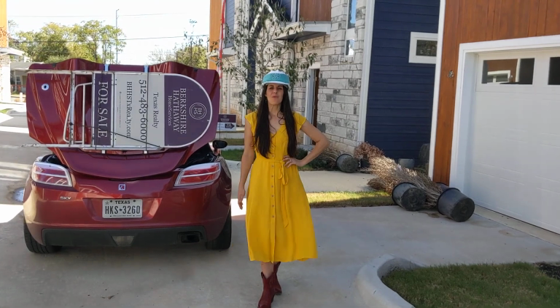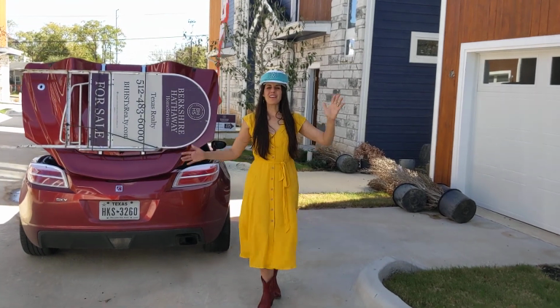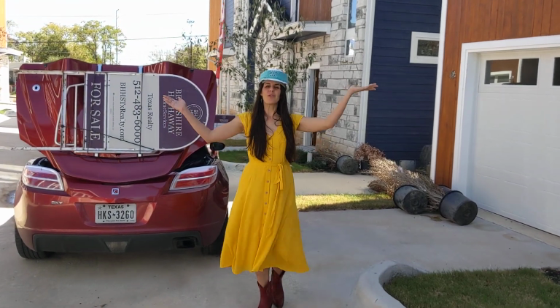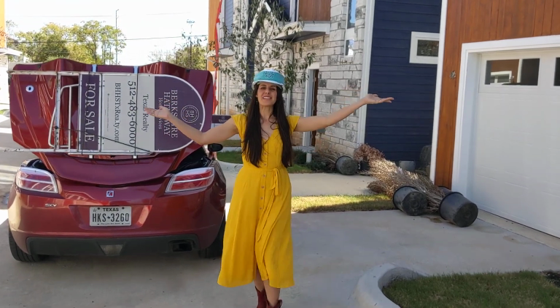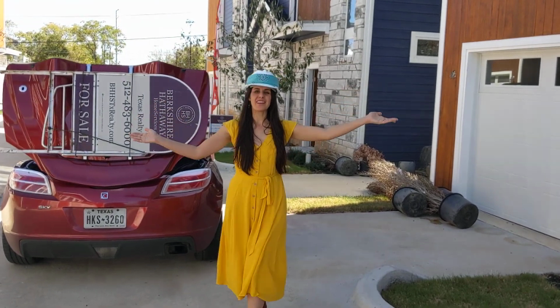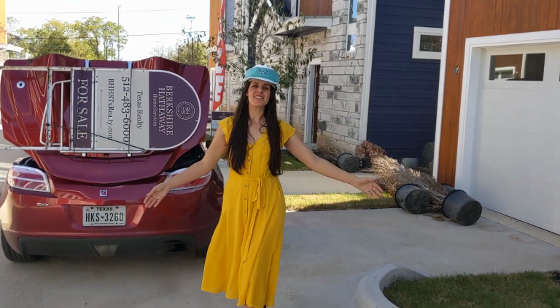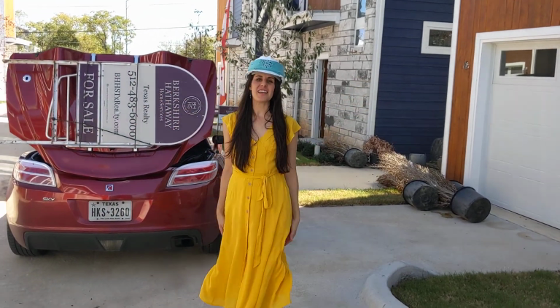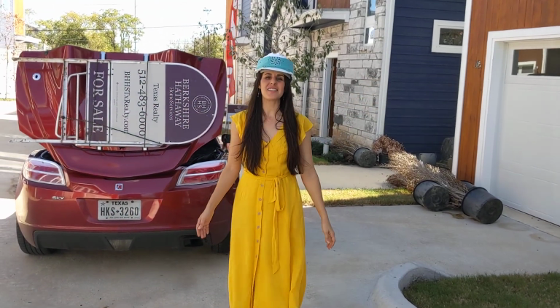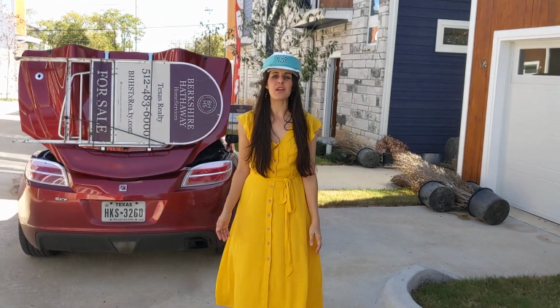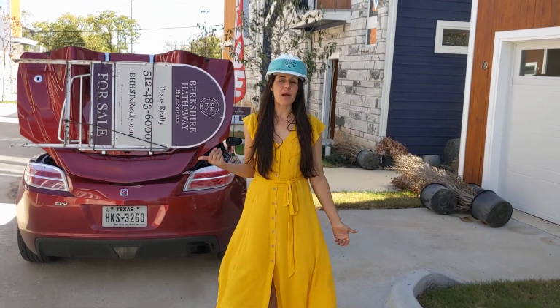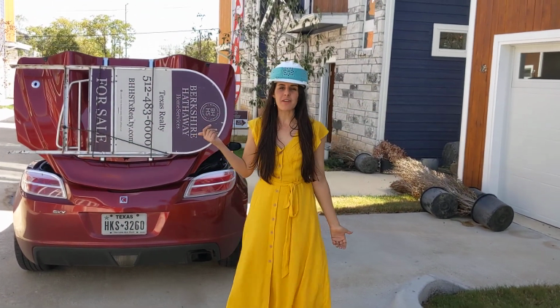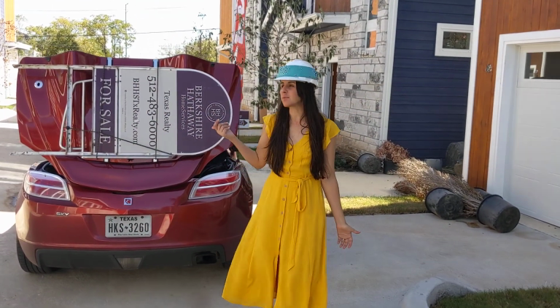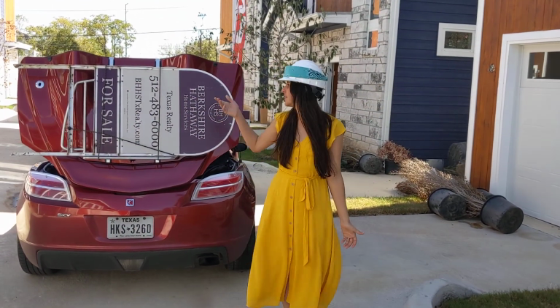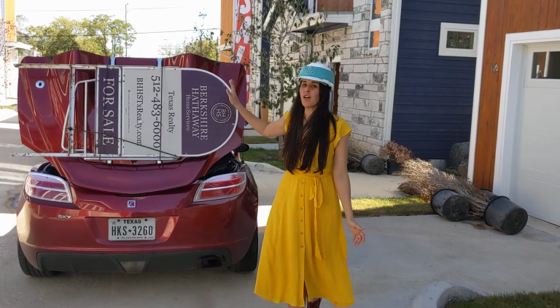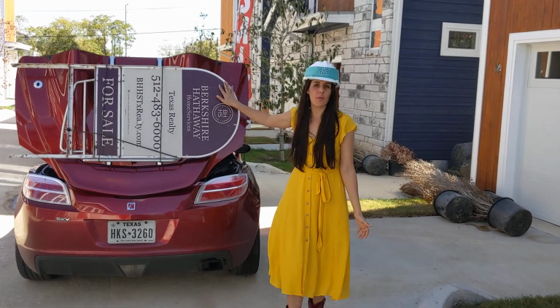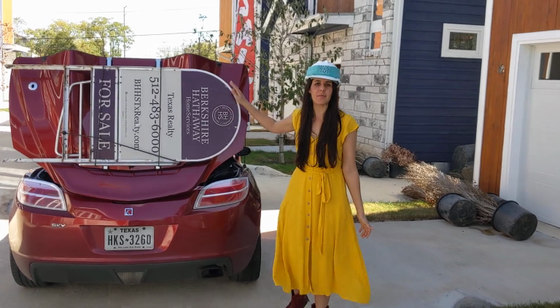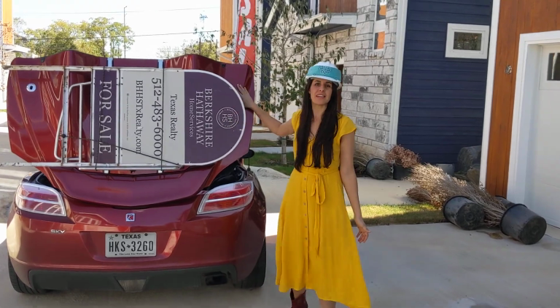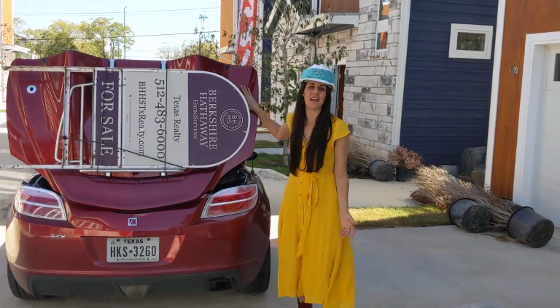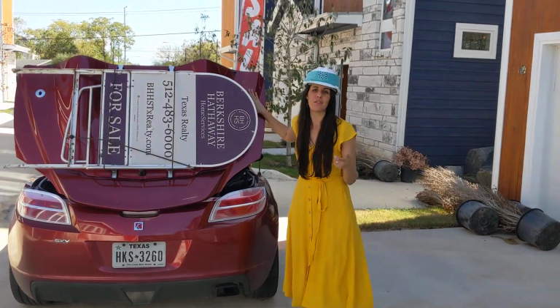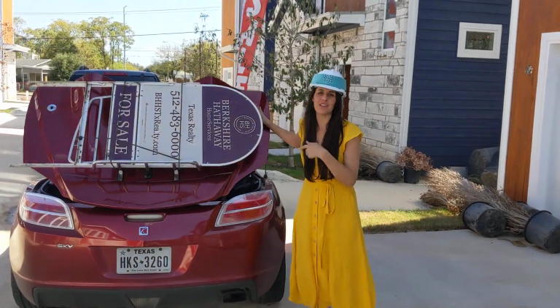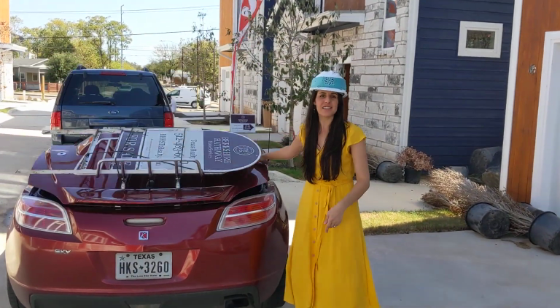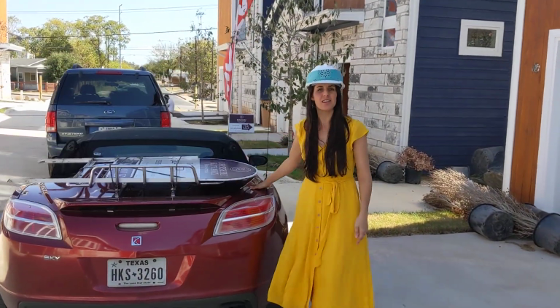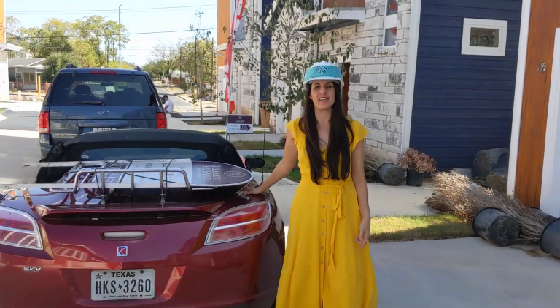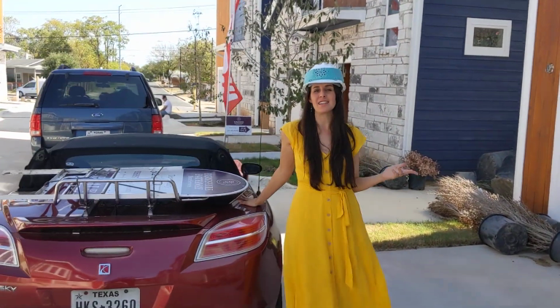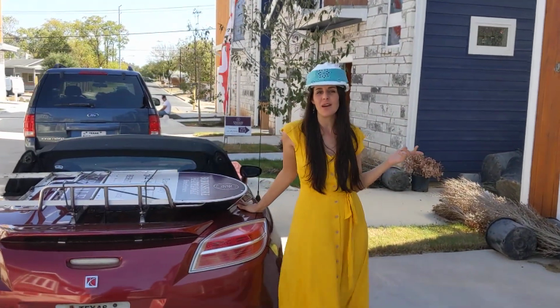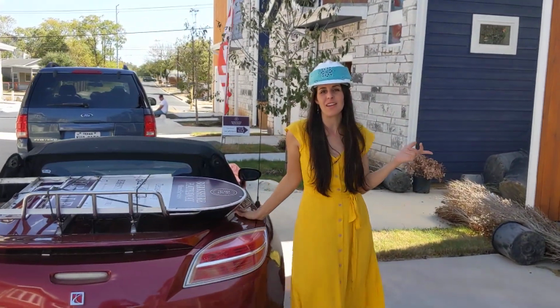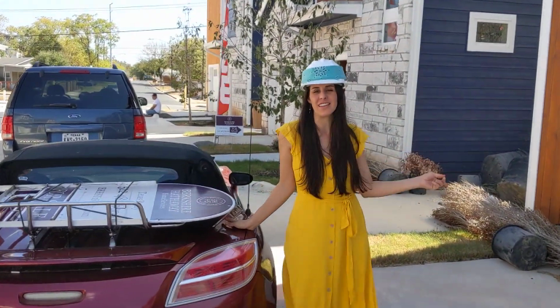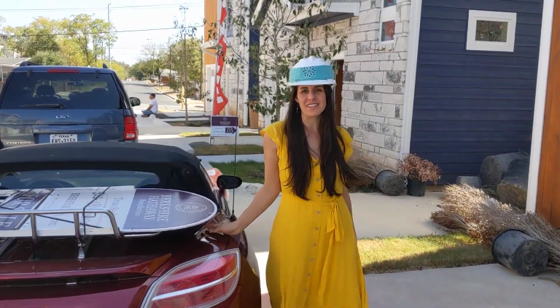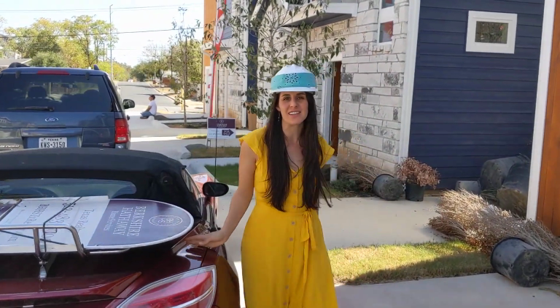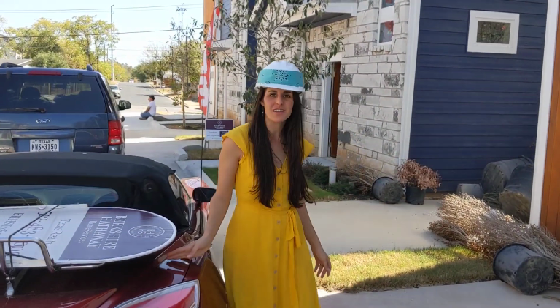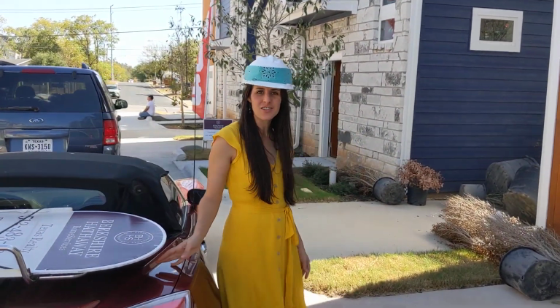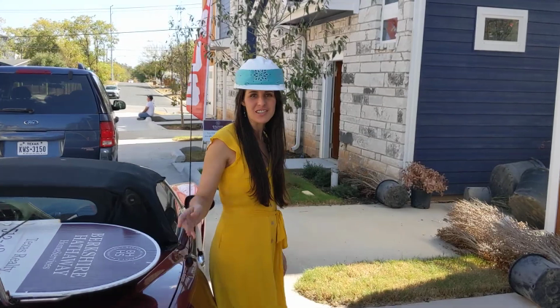What a glorious day in Austin, Texas! We are at Webberville in Springdale on the way to plant a sign over here in East Austin, and had to stop by our 10 listings that are under construction.